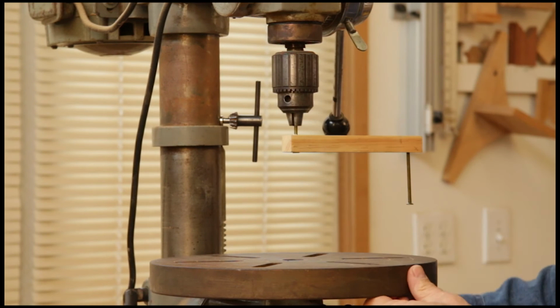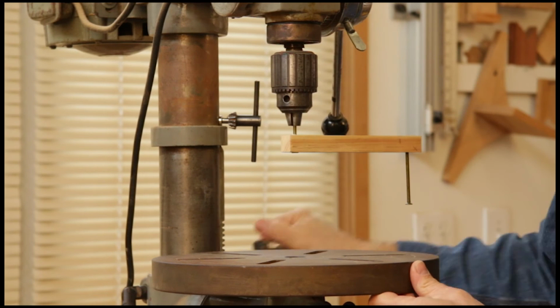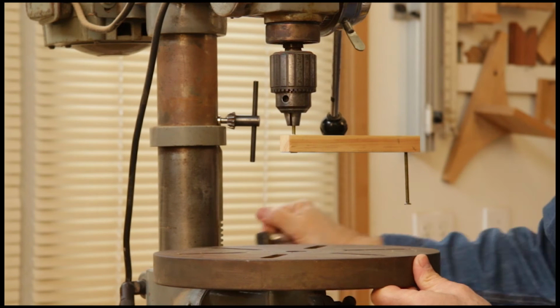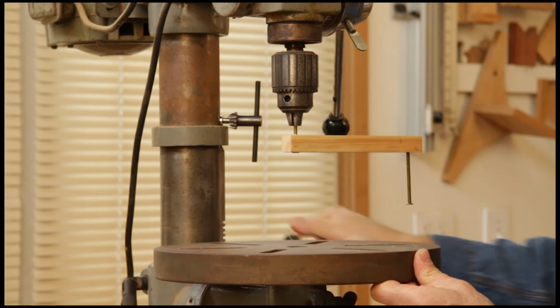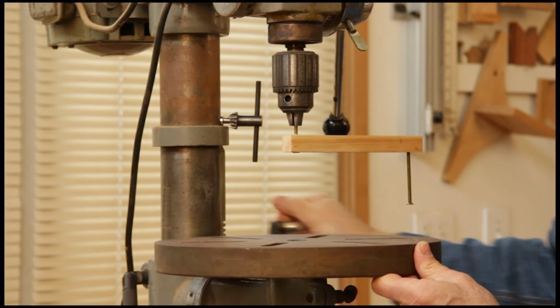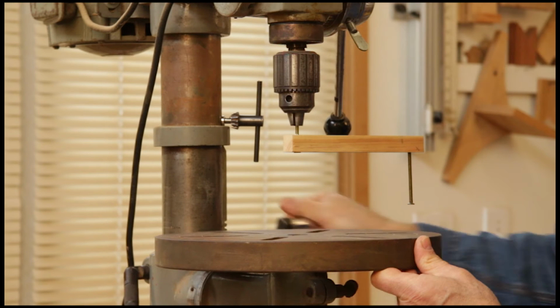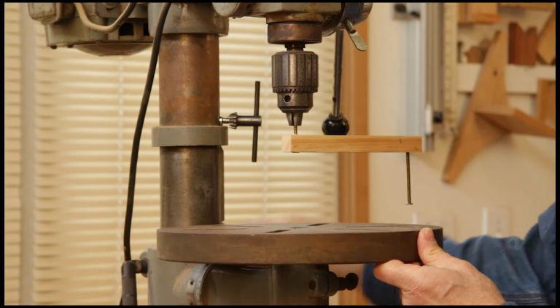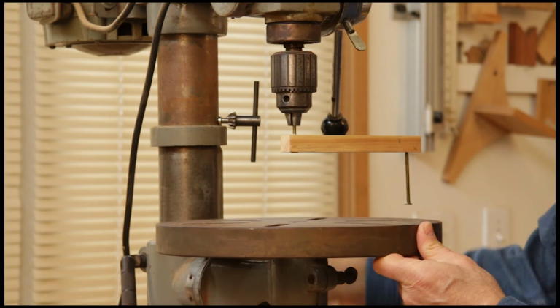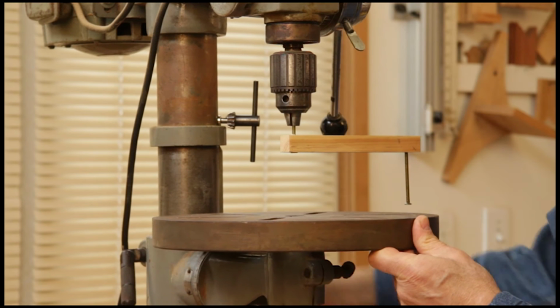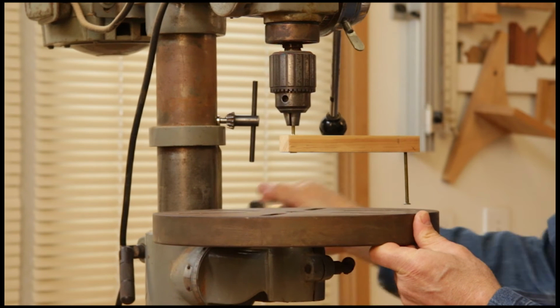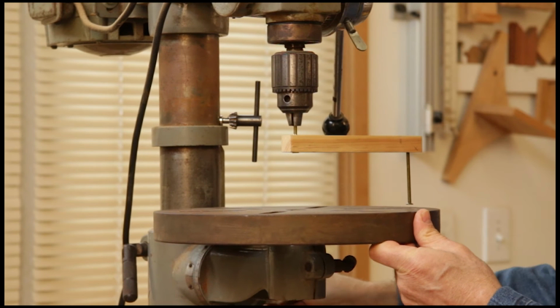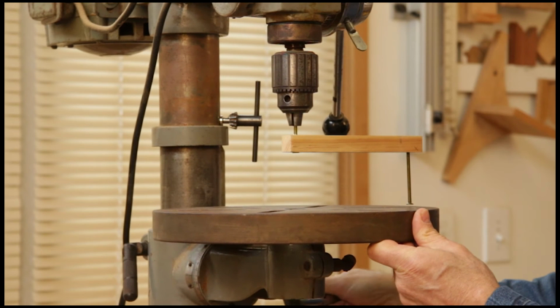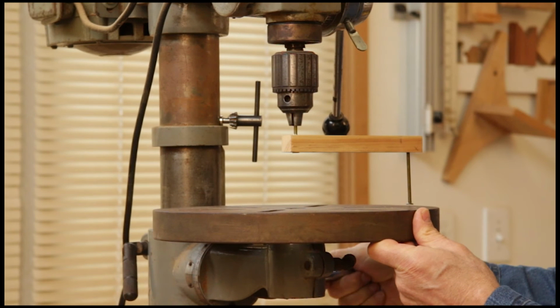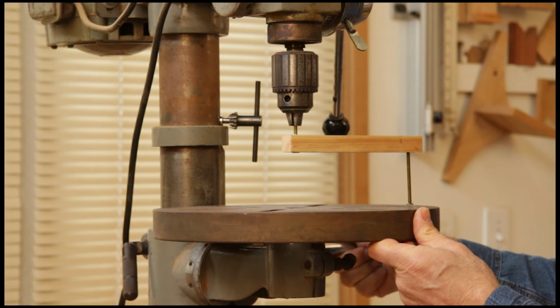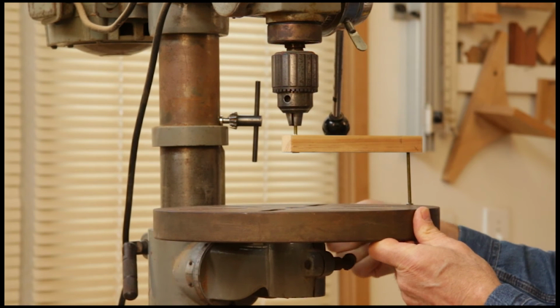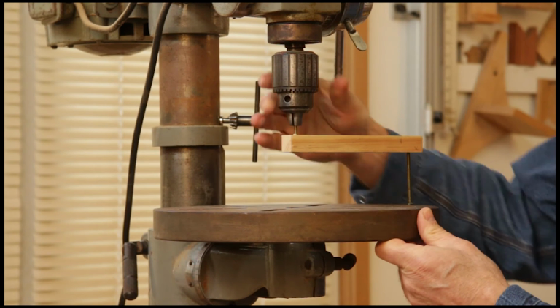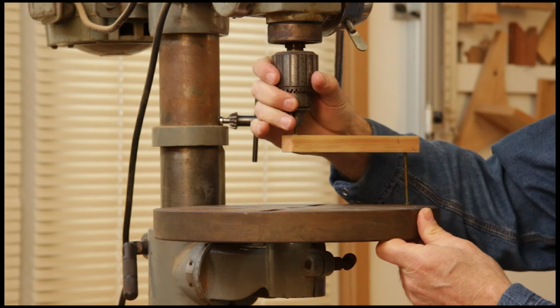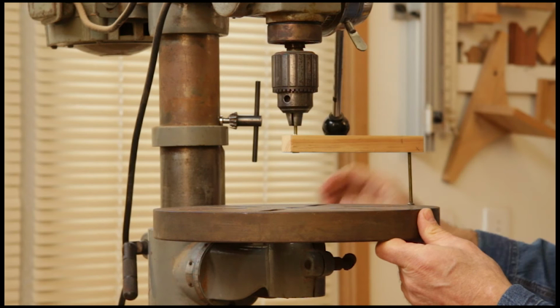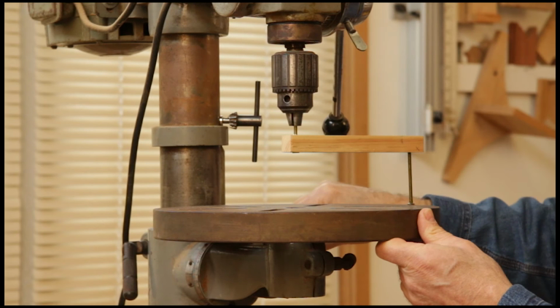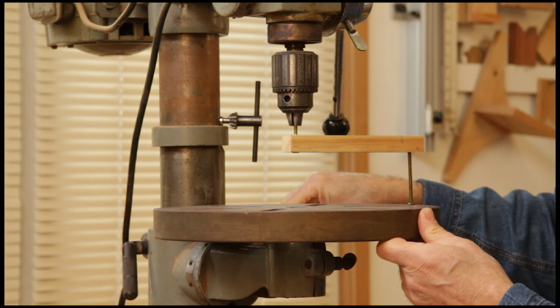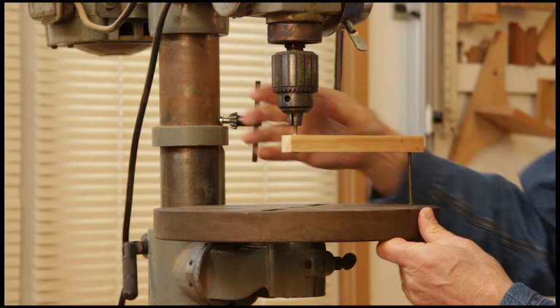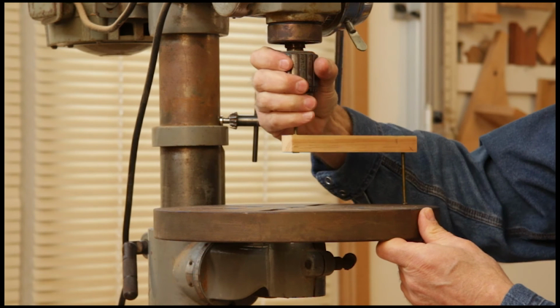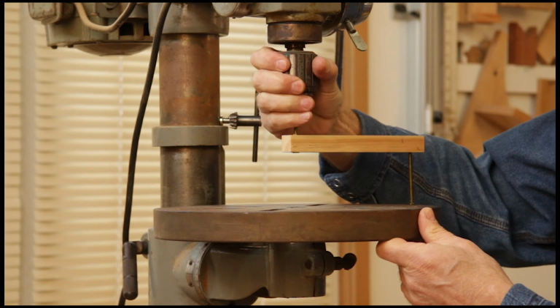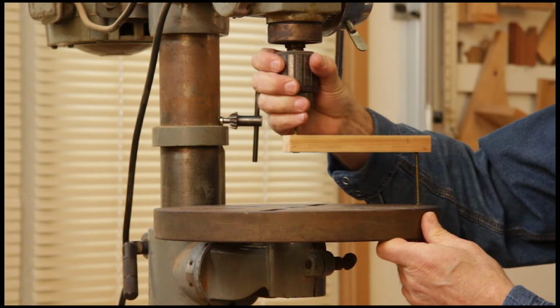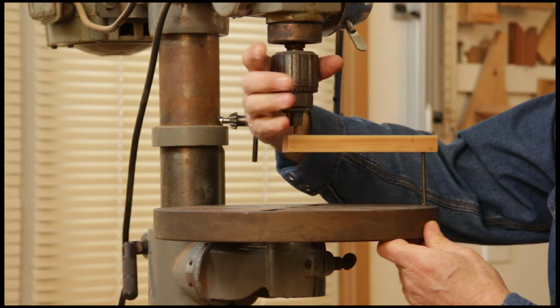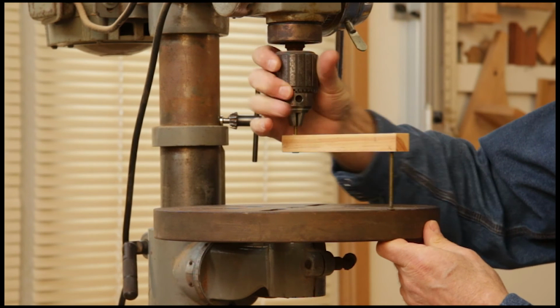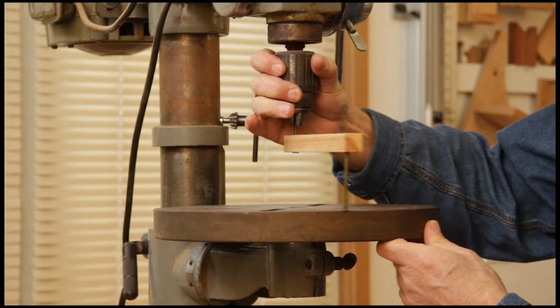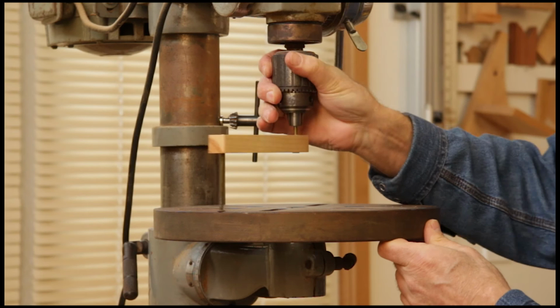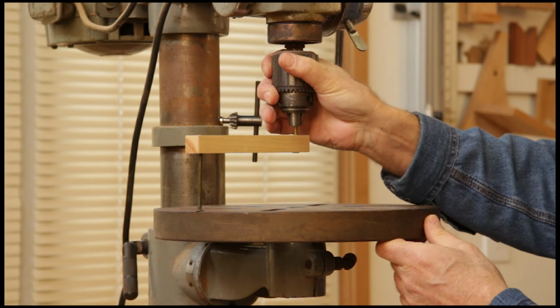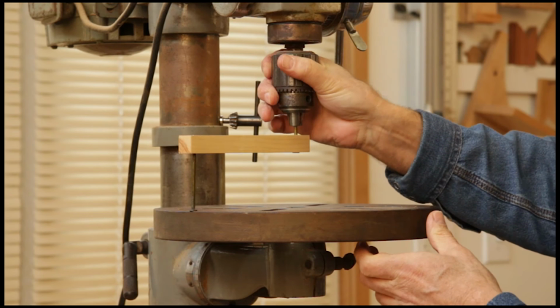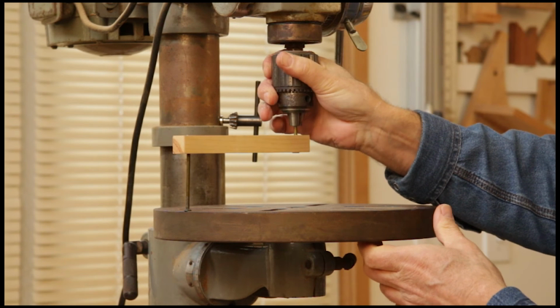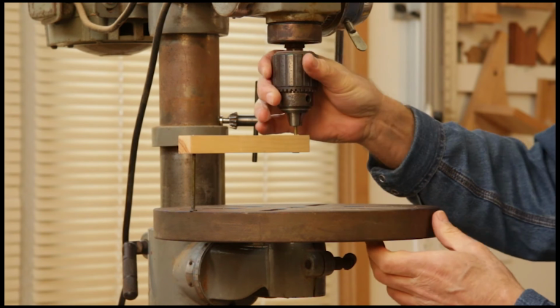You just raise your table now until the table is just touching the head of the nail. You can hear it — just touches. Swing it around the other way — just touches.